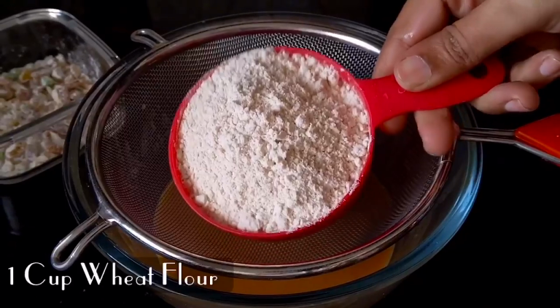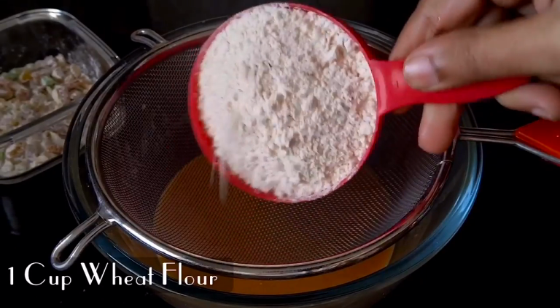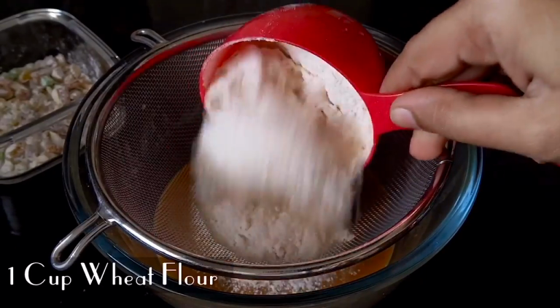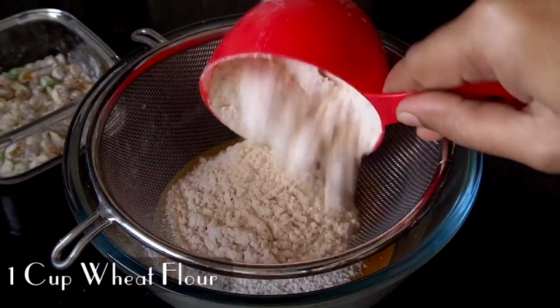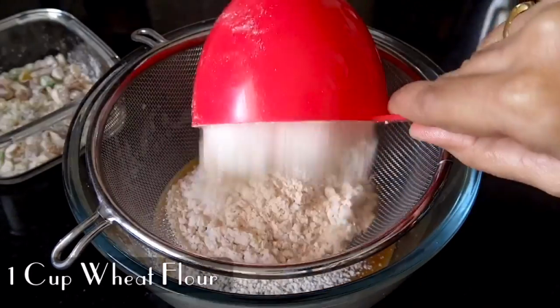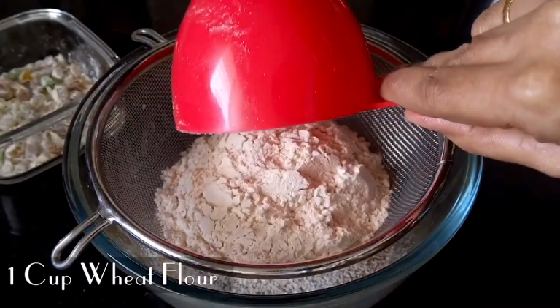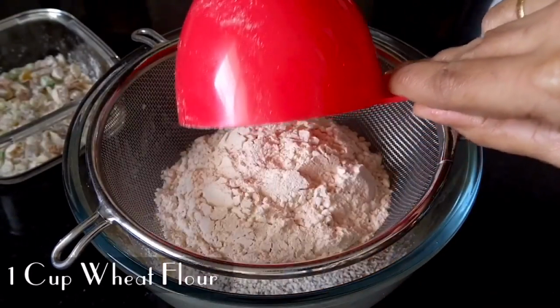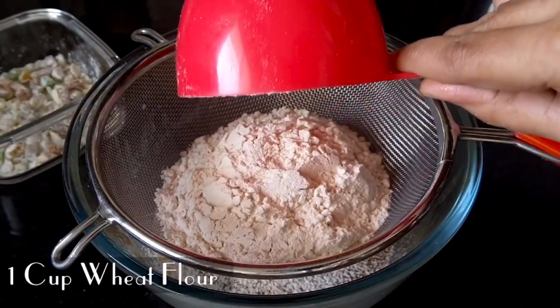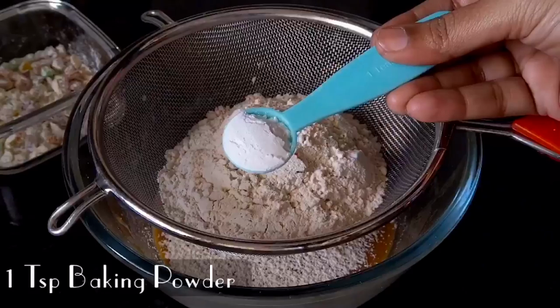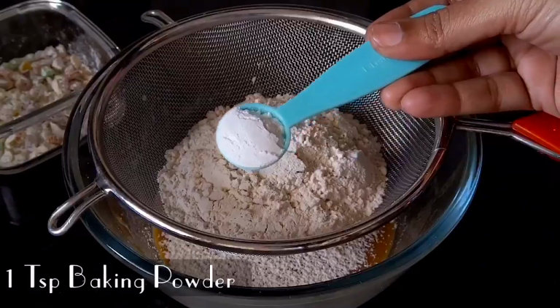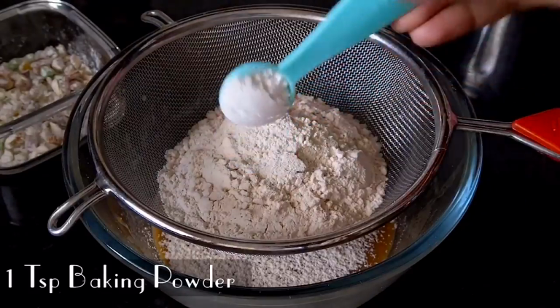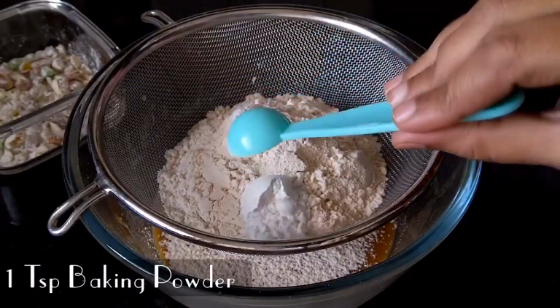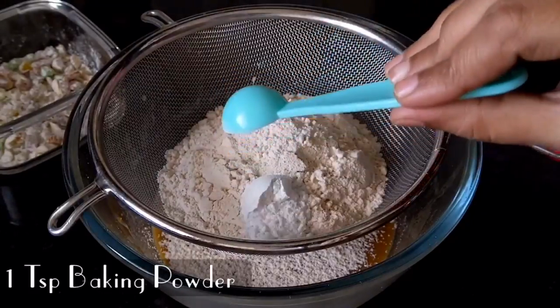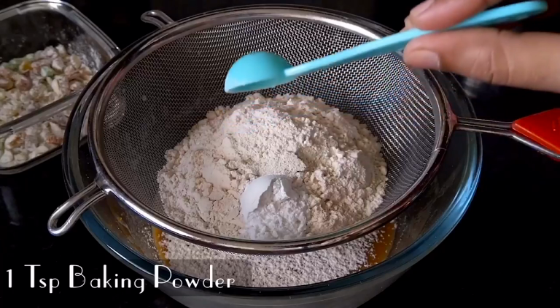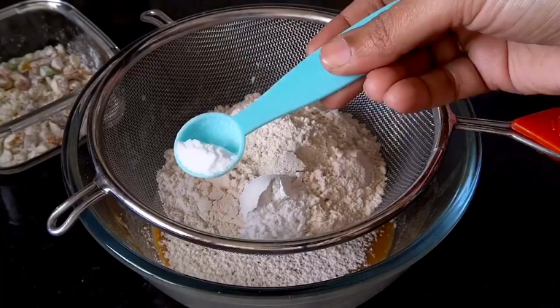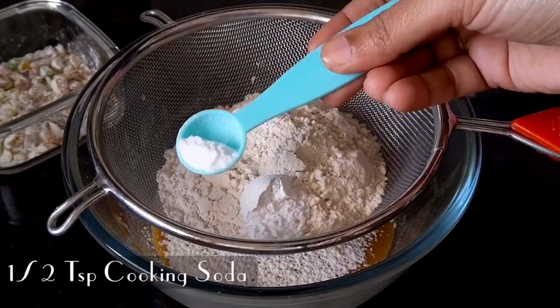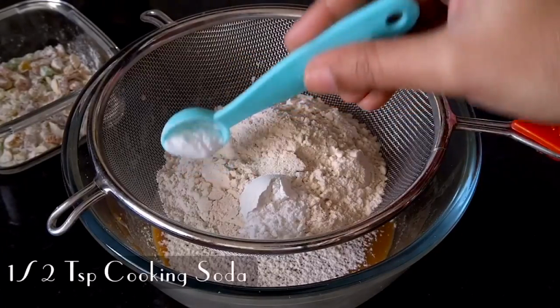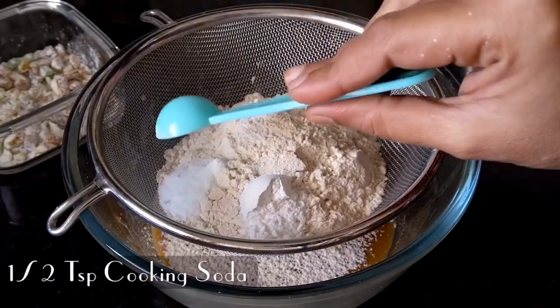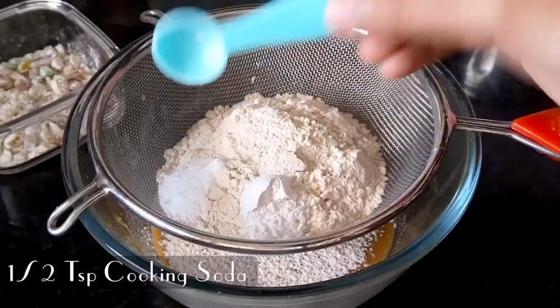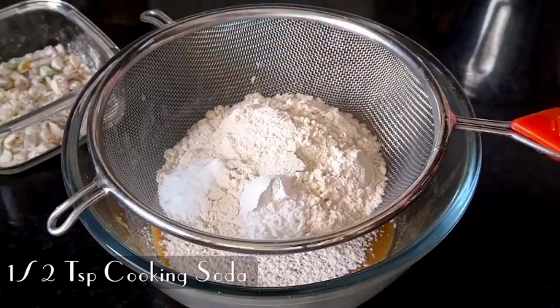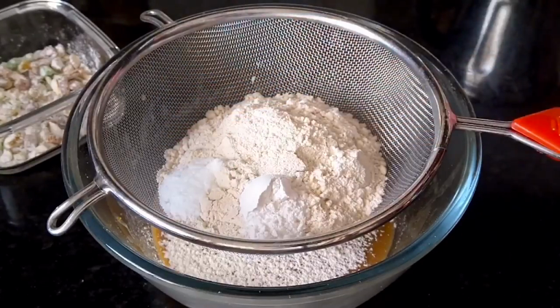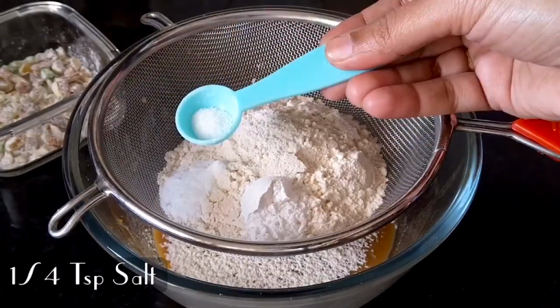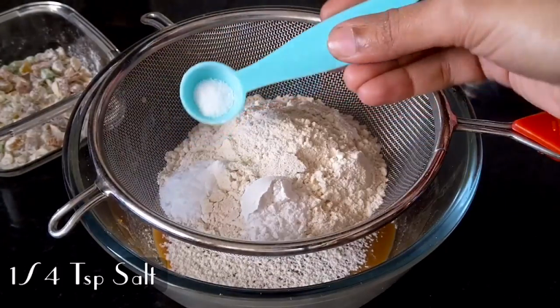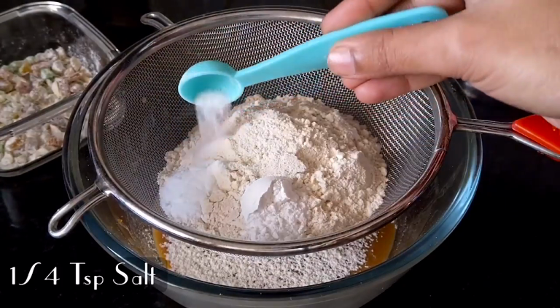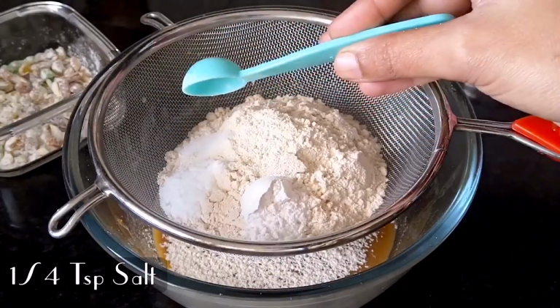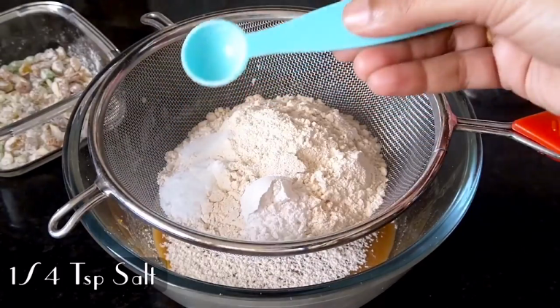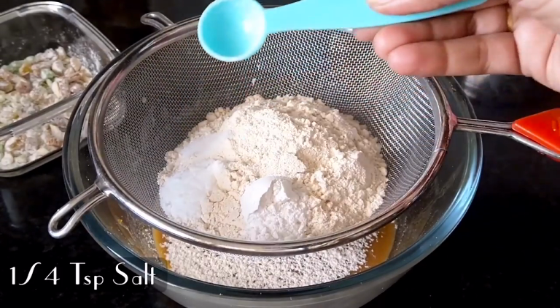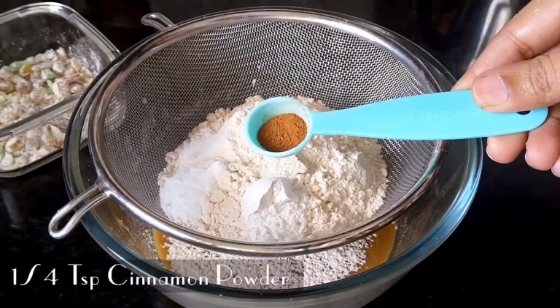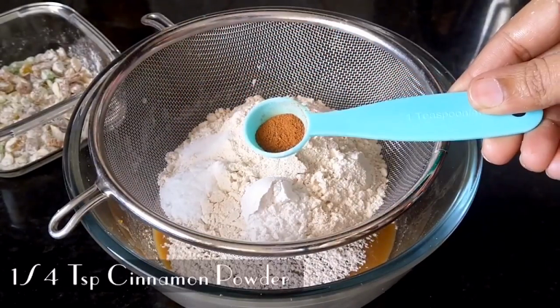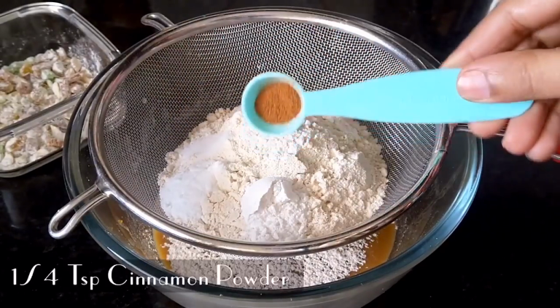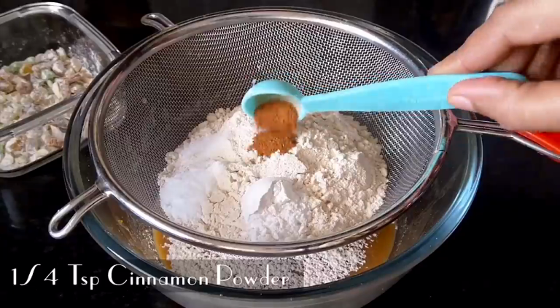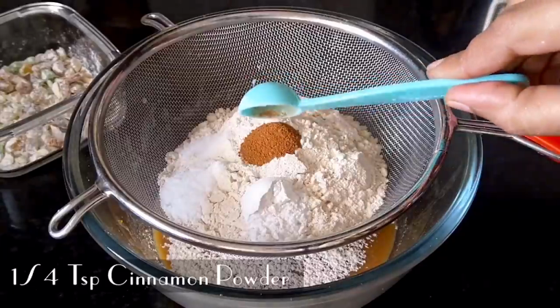Add 1 cup of baking powder, 1 teaspoon of baking powder, 1 teaspoon of cooking soda, and 1 teaspoon of salt.